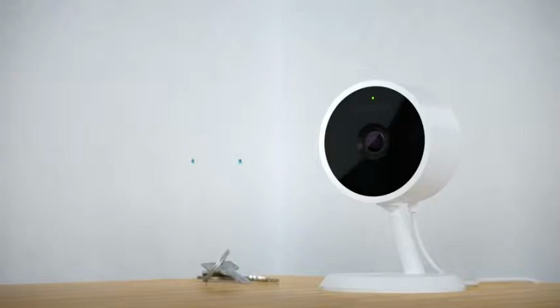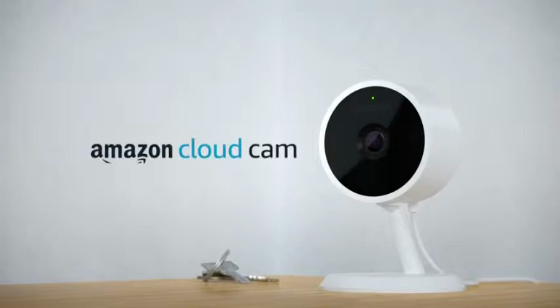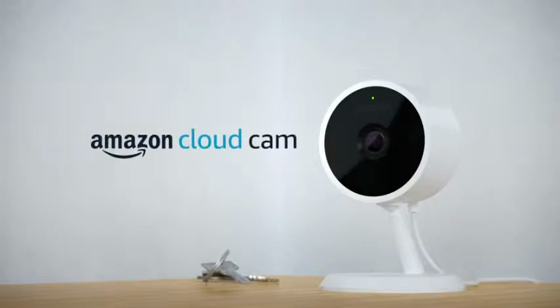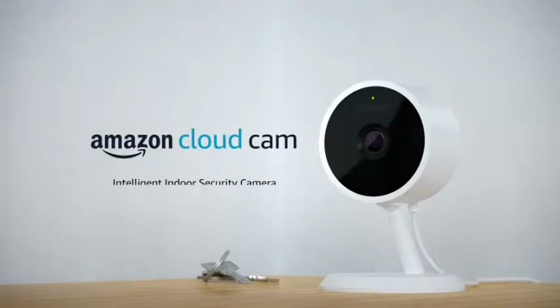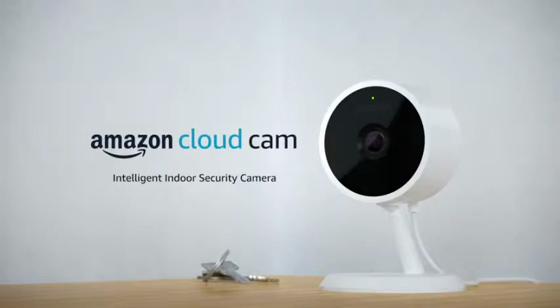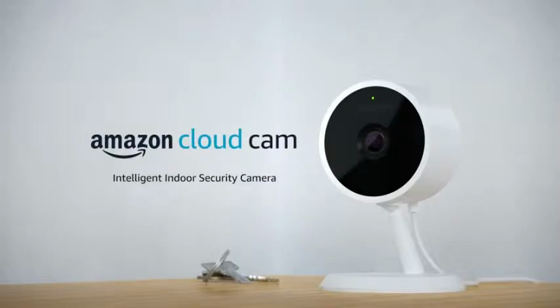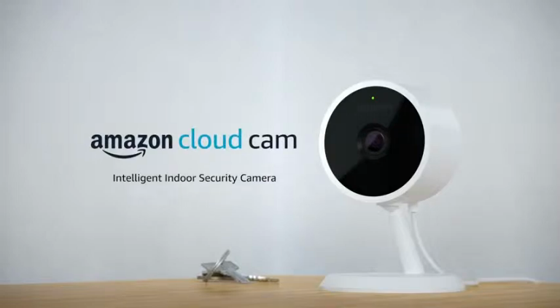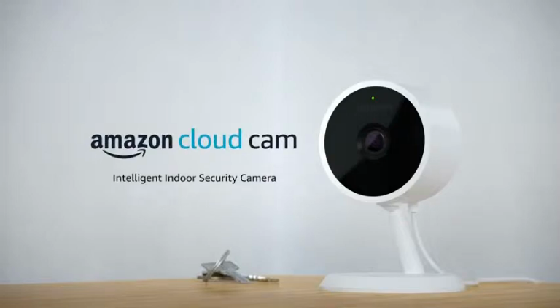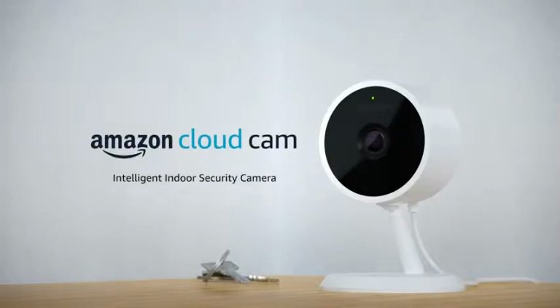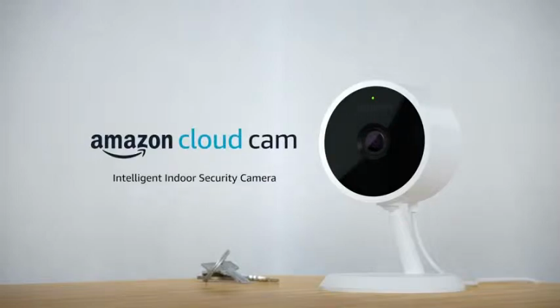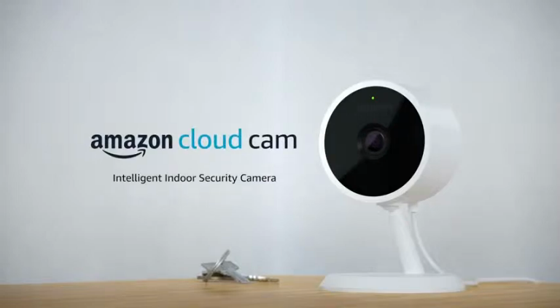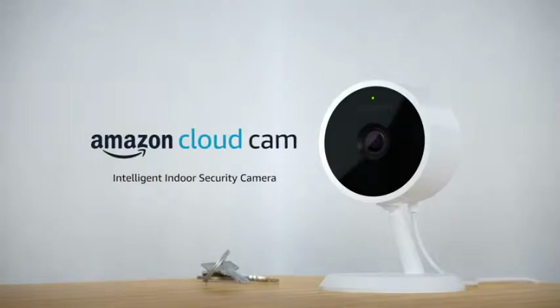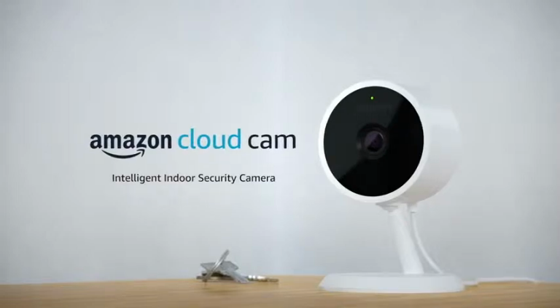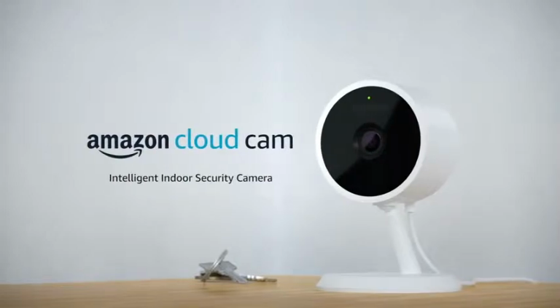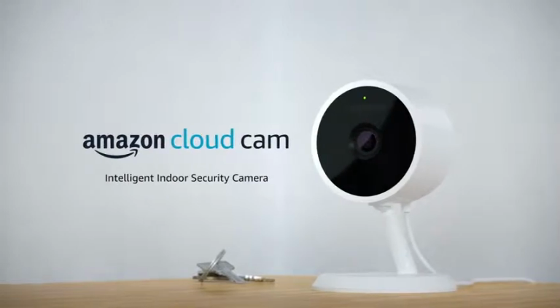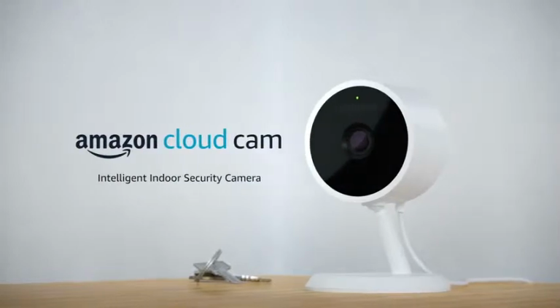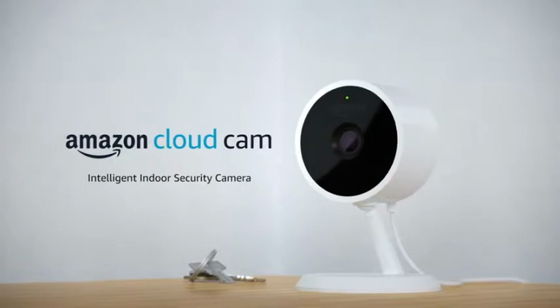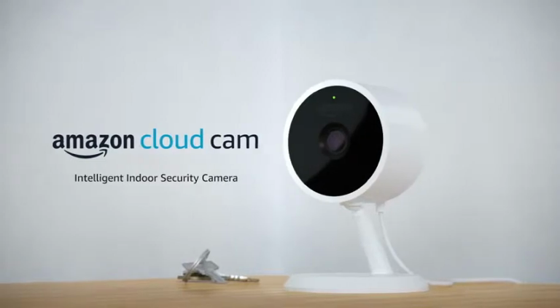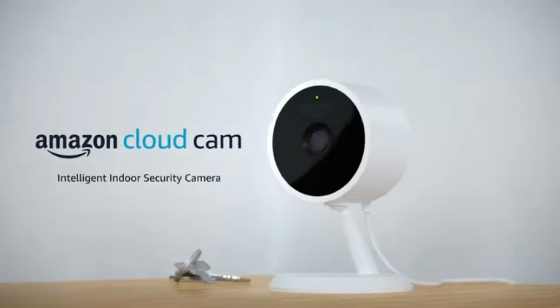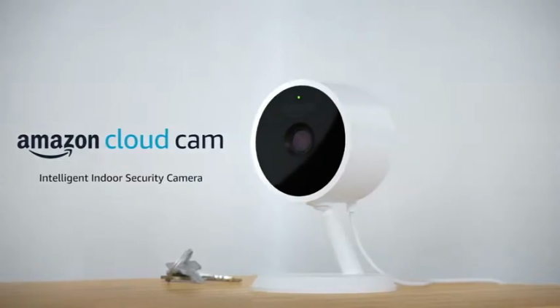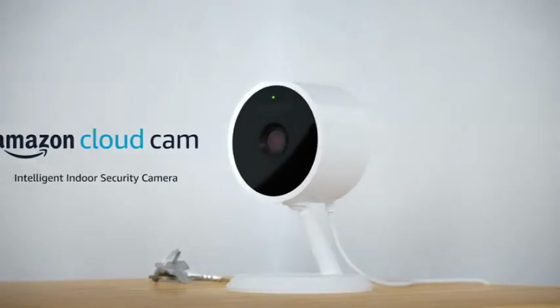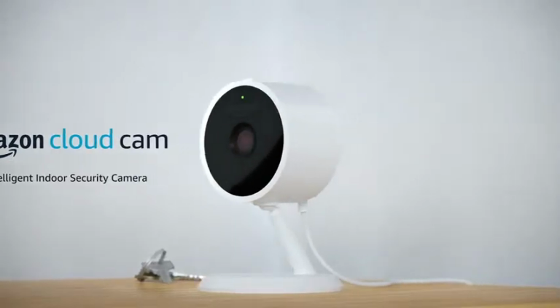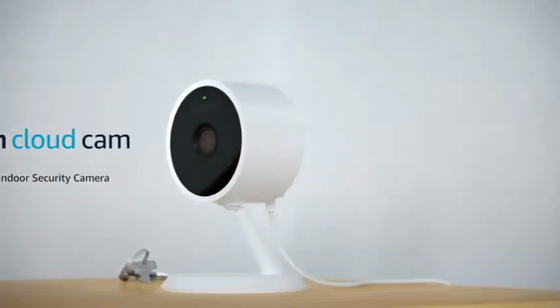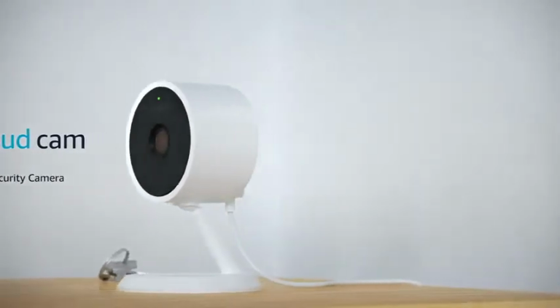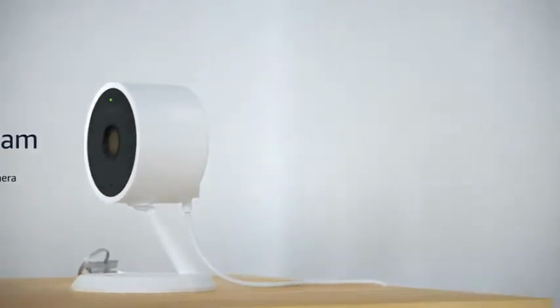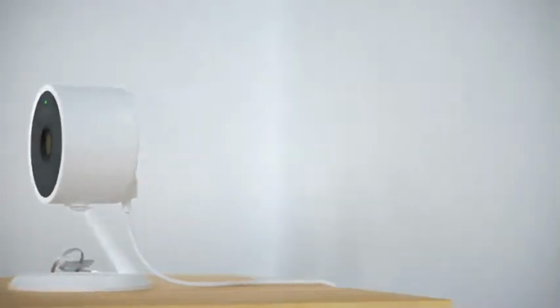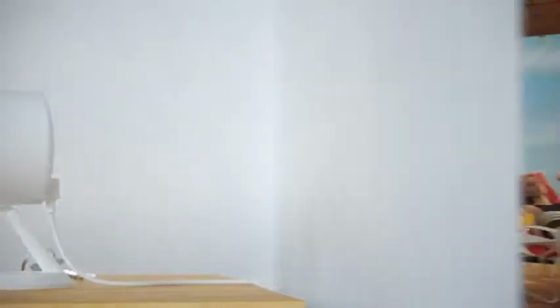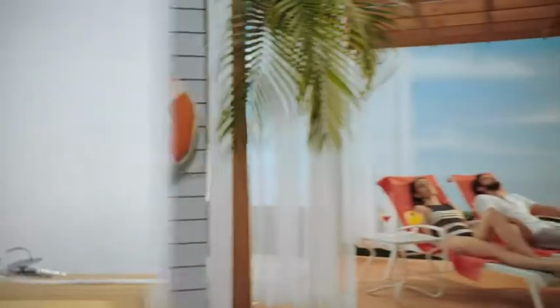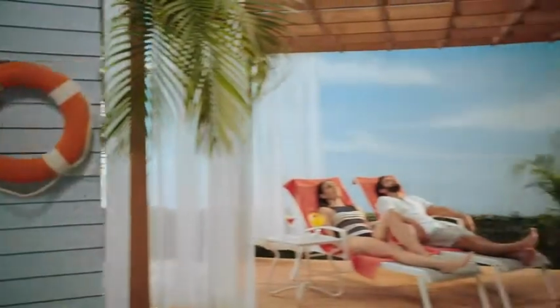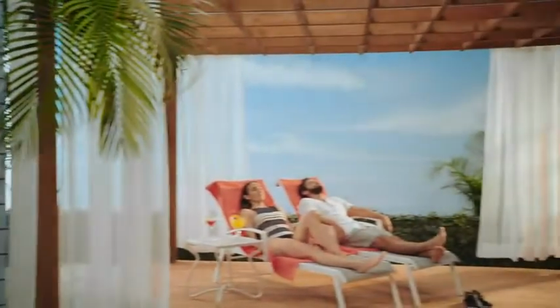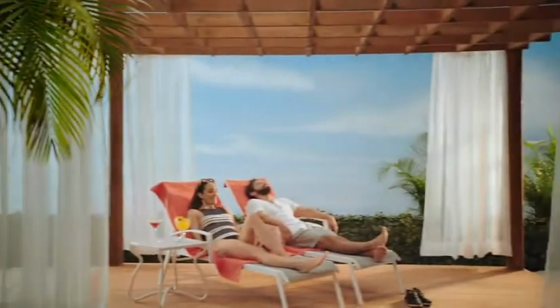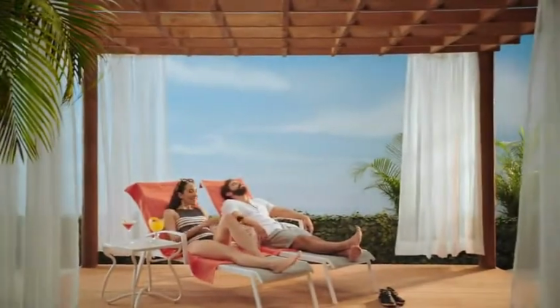Introducing Amazon Cloud Cam. It's everything you need in an intelligent, affordable, indoor security camera. All controlled by a single app, so you can keep an eye on things at home, even when you're far away.